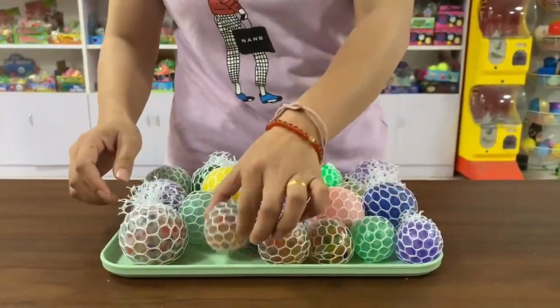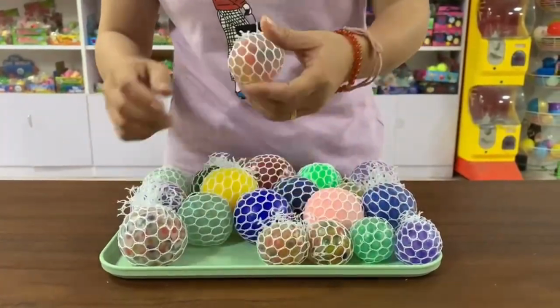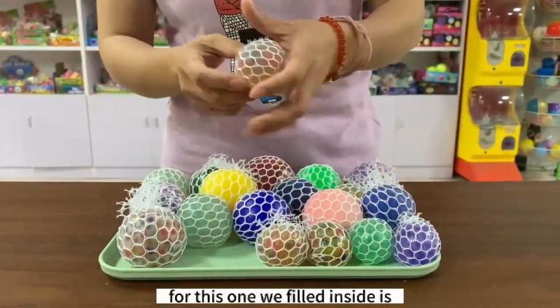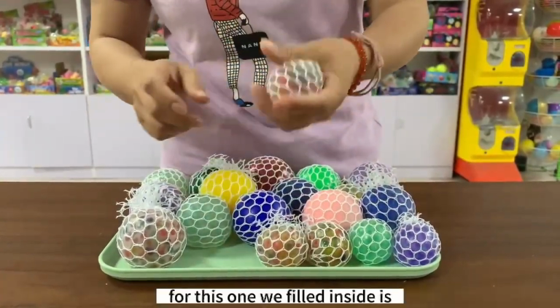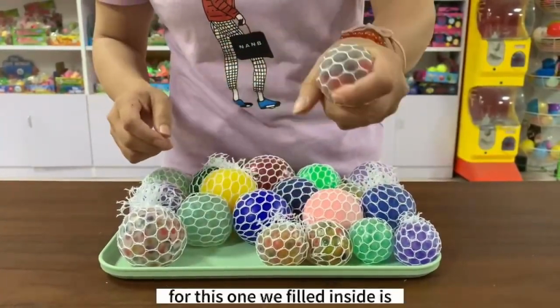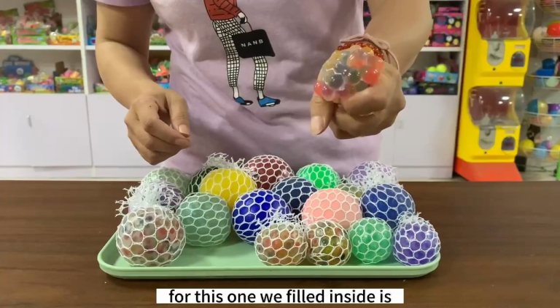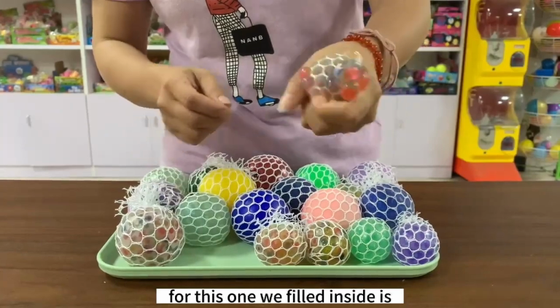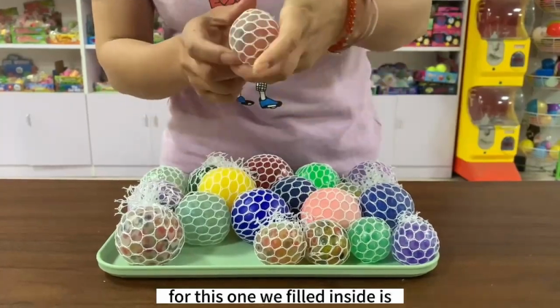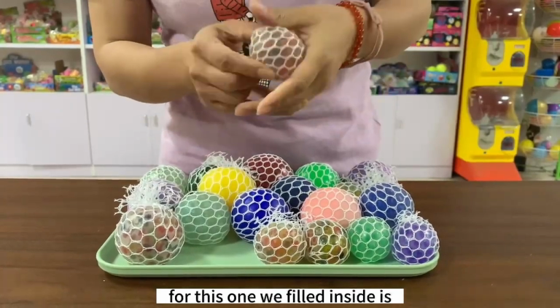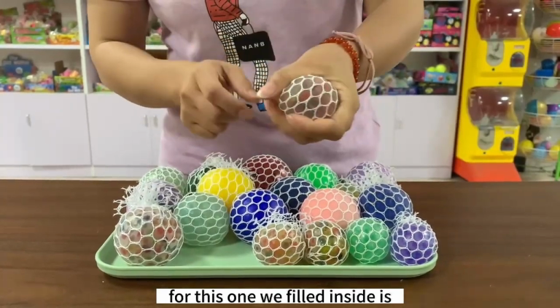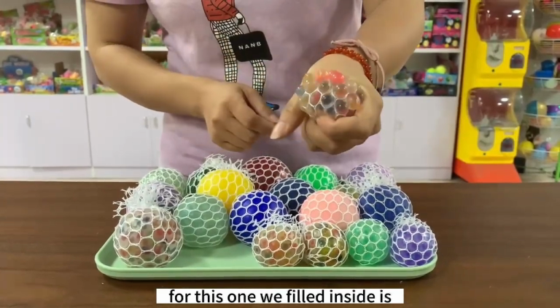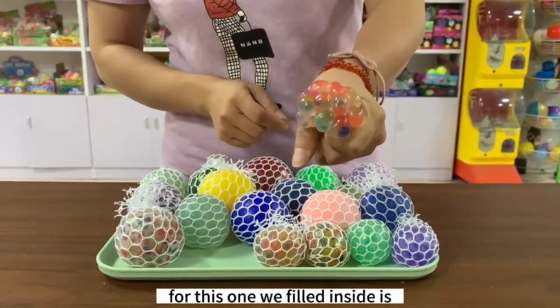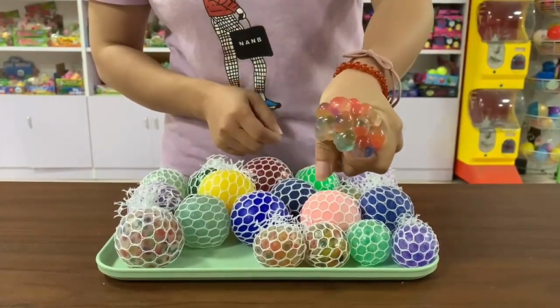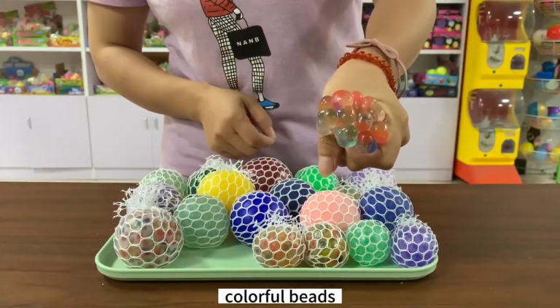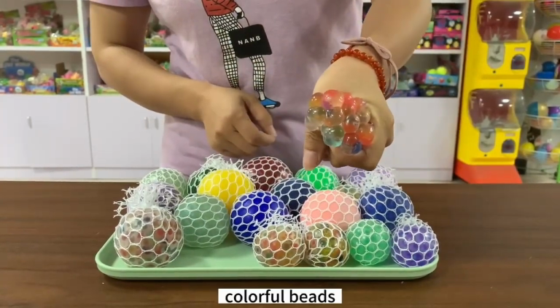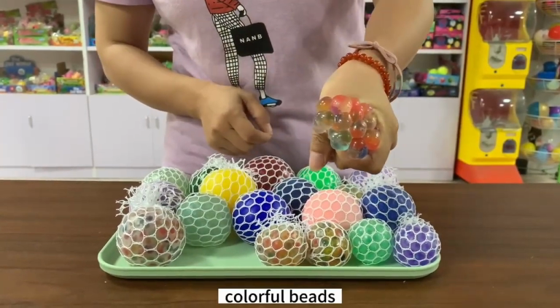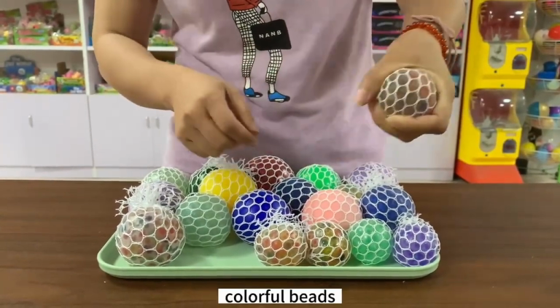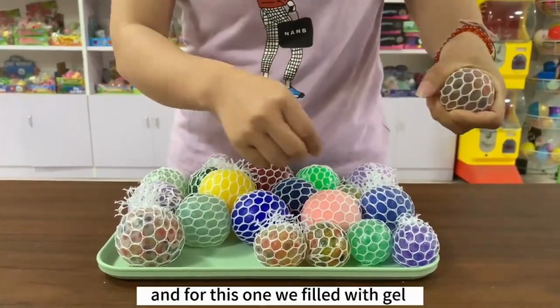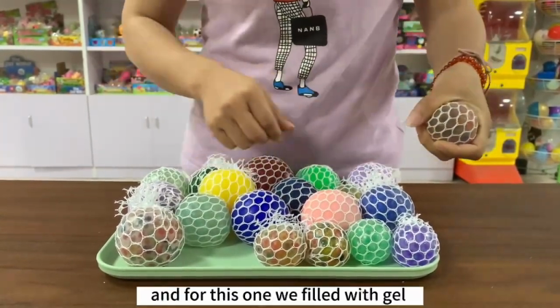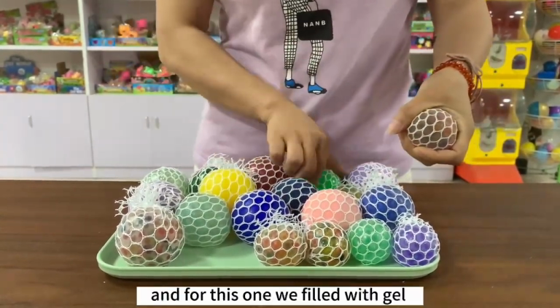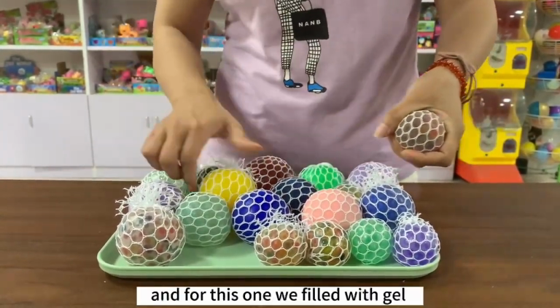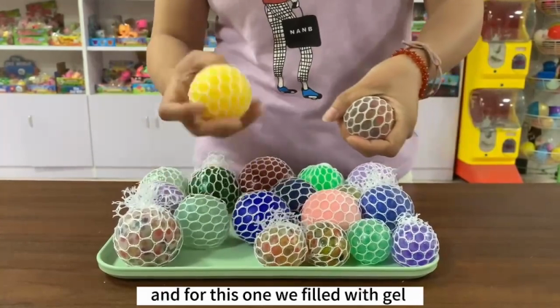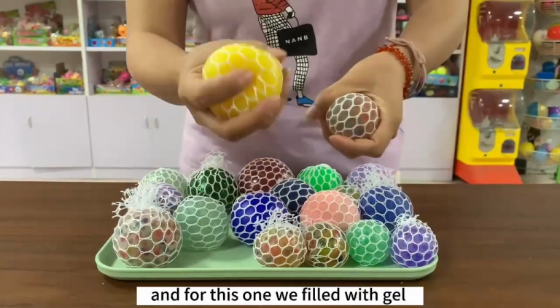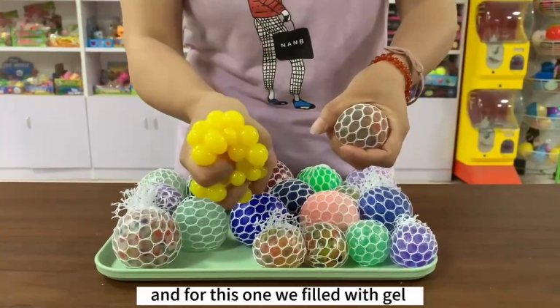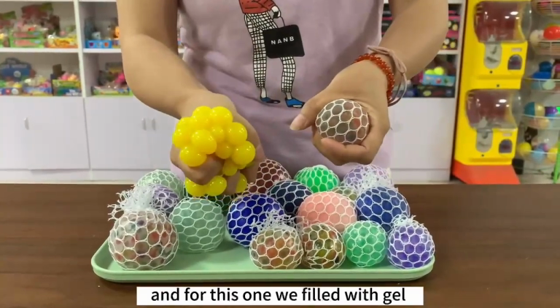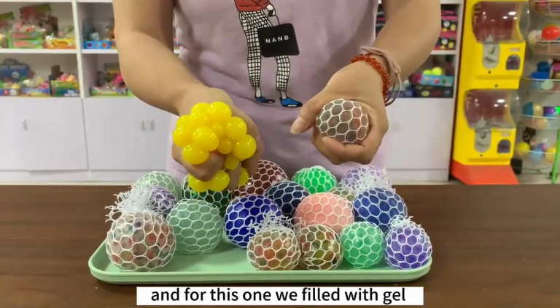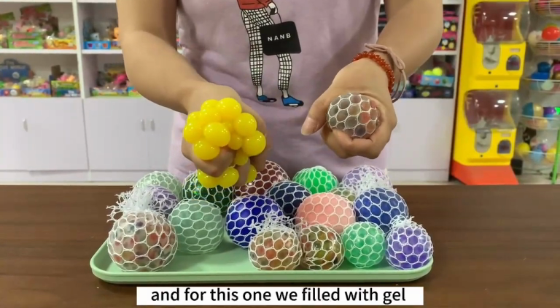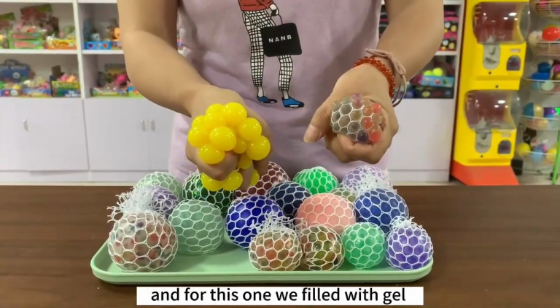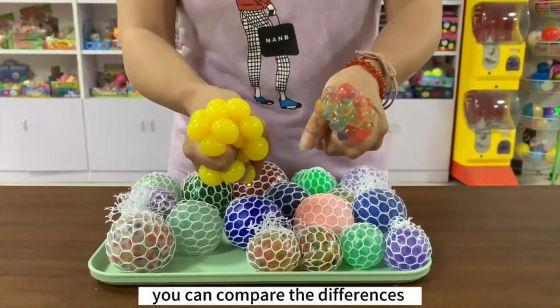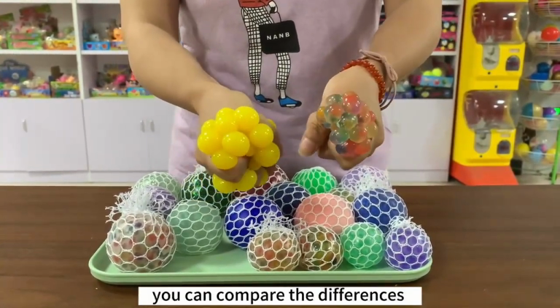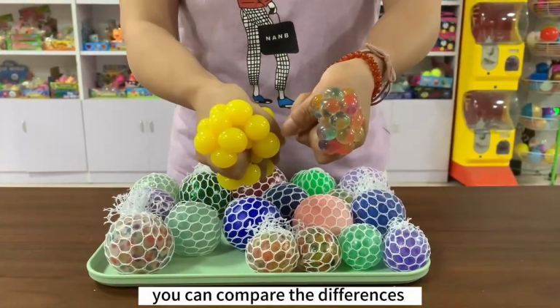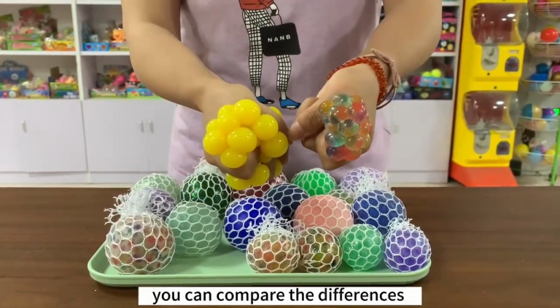For this one, we filled inside with a colorful piece, and for this one, we filled with gel, and you can compare.